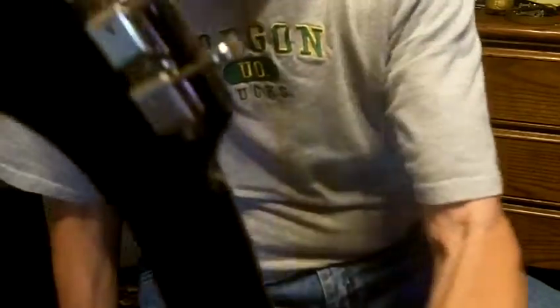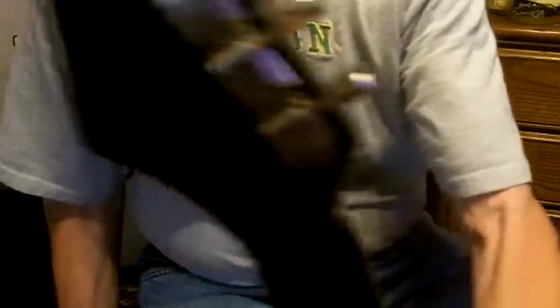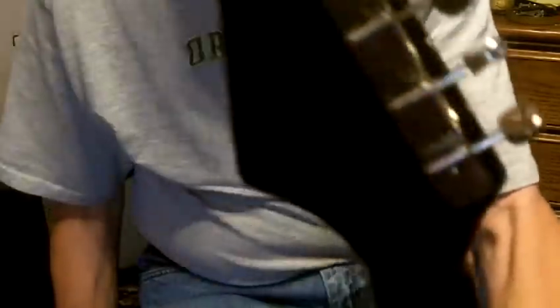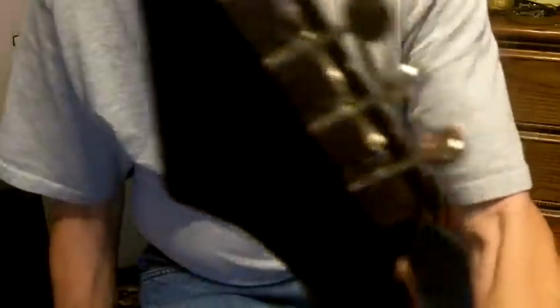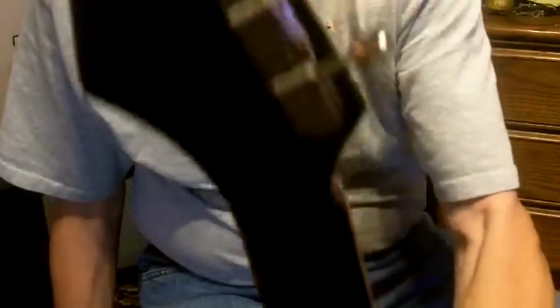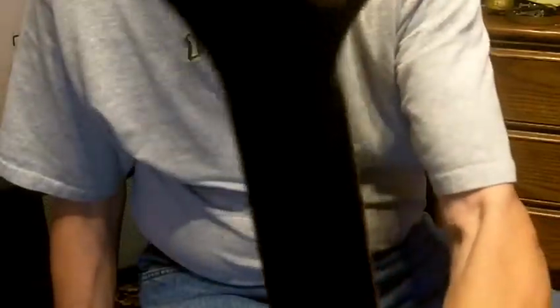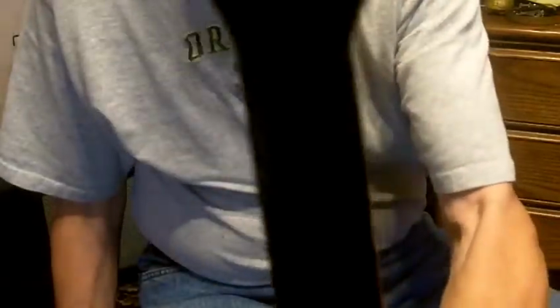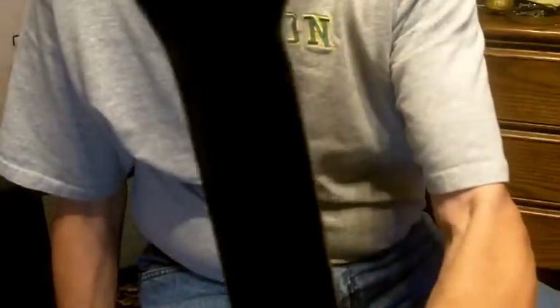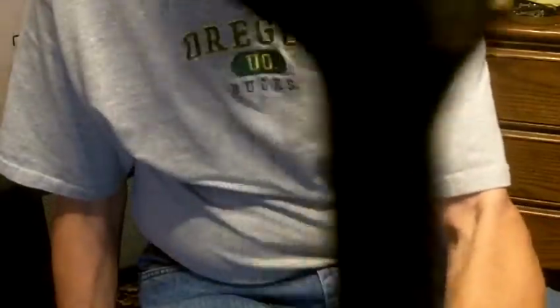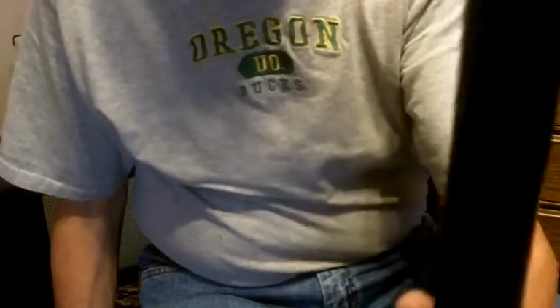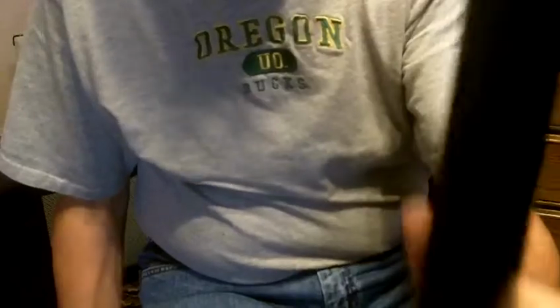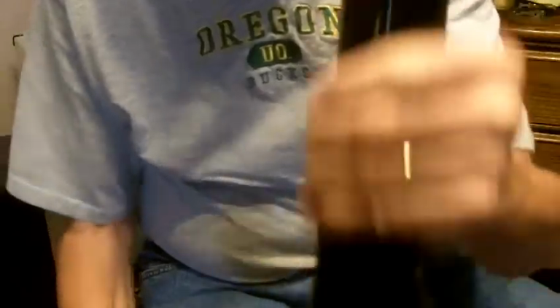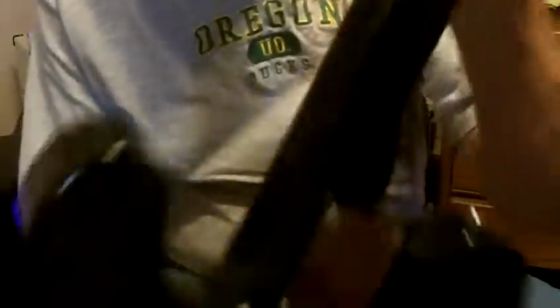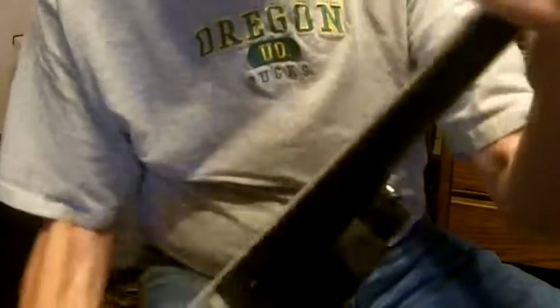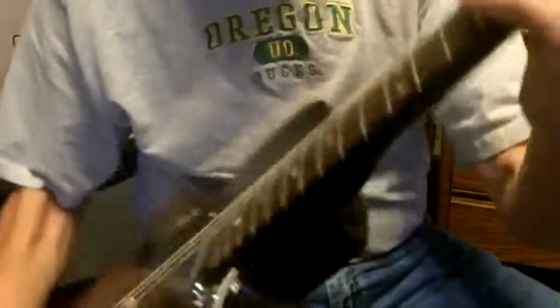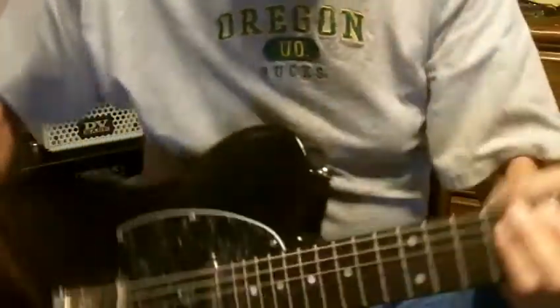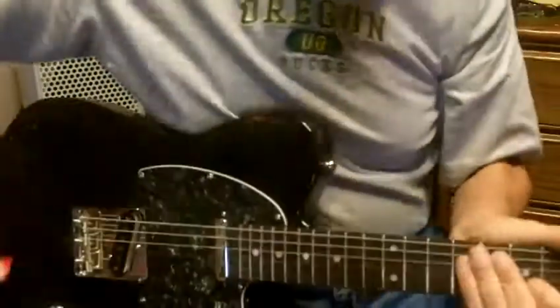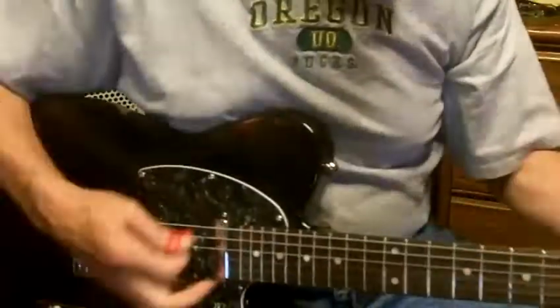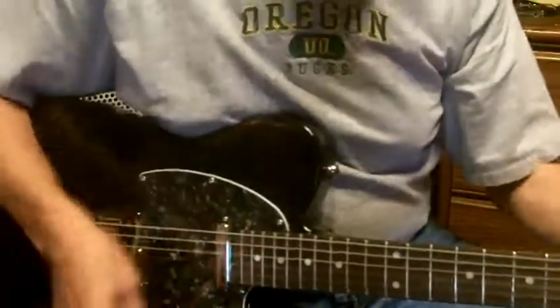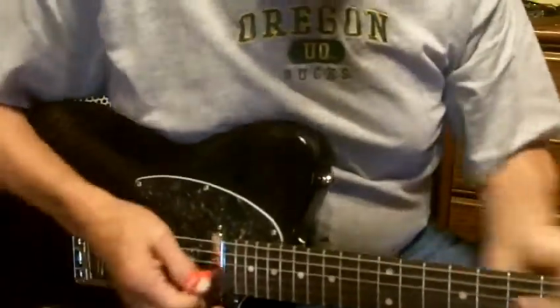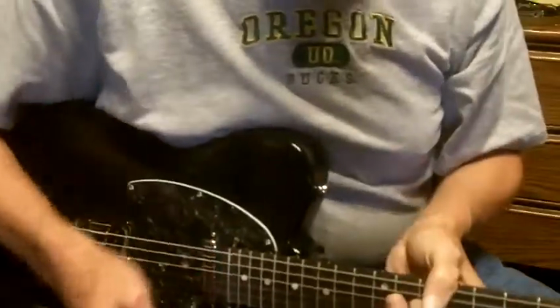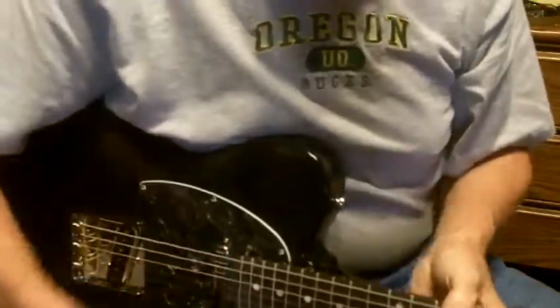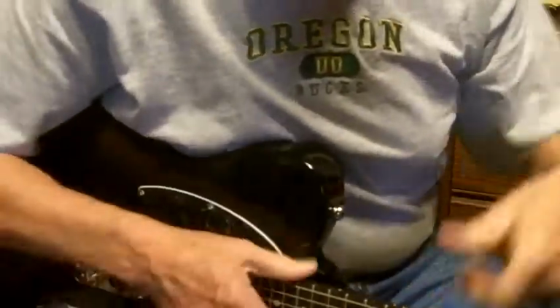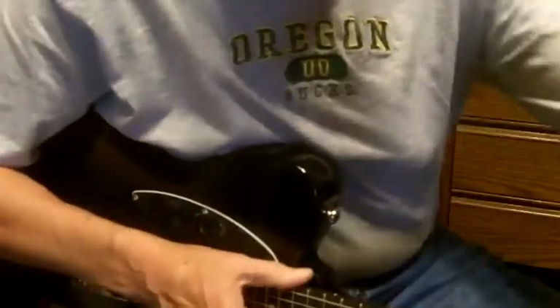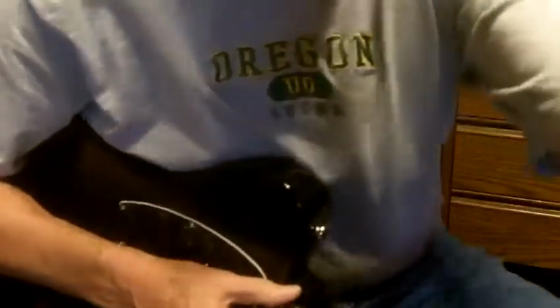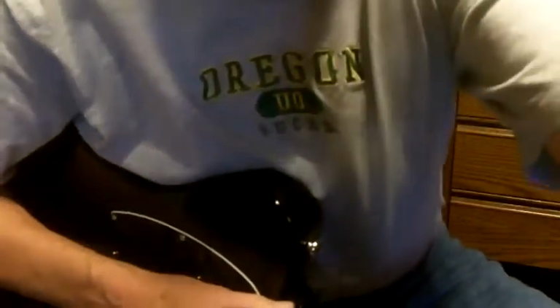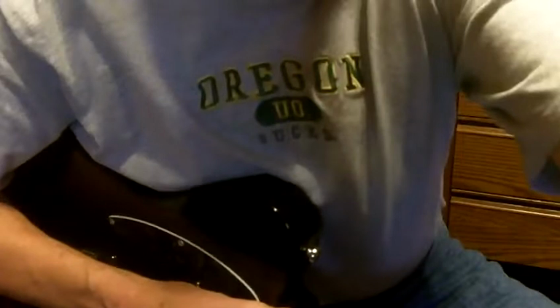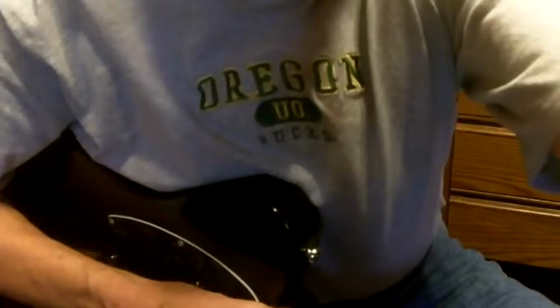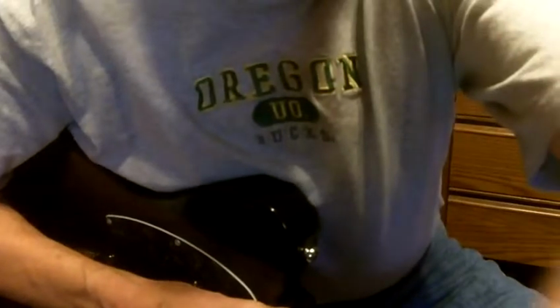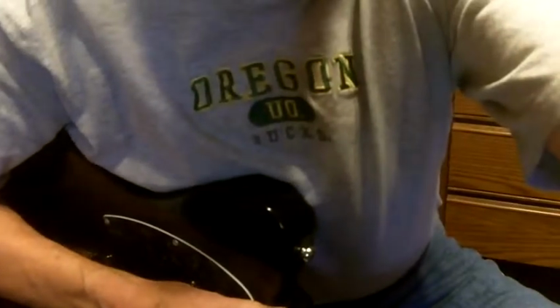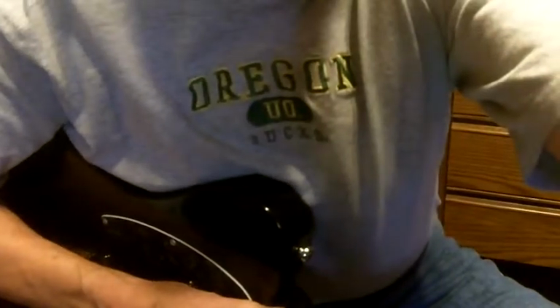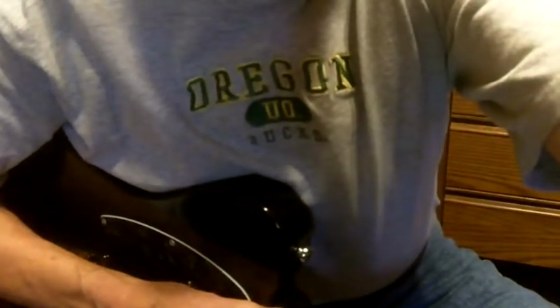Vintage style tuners. Stays in tune, plays good. I don't think you'll do better for the money for a quality Telecaster.